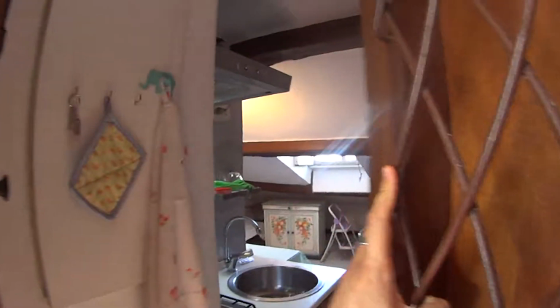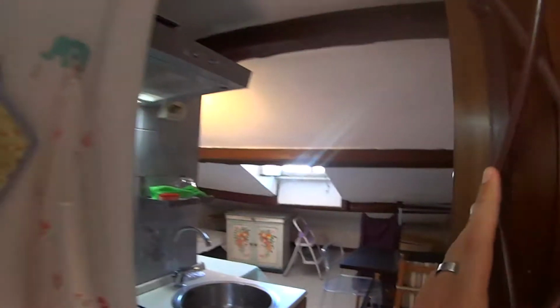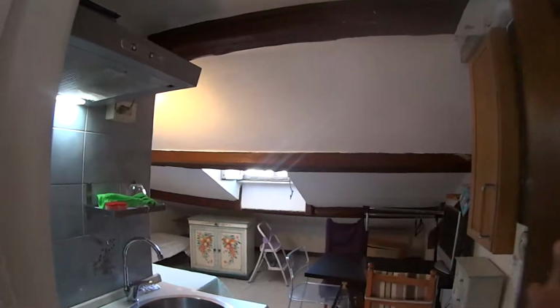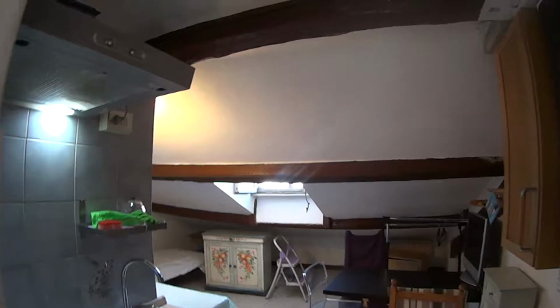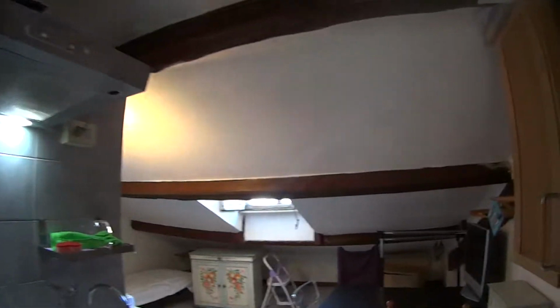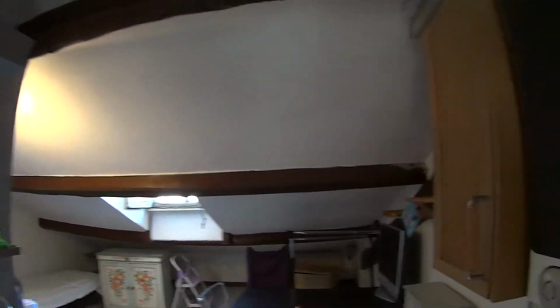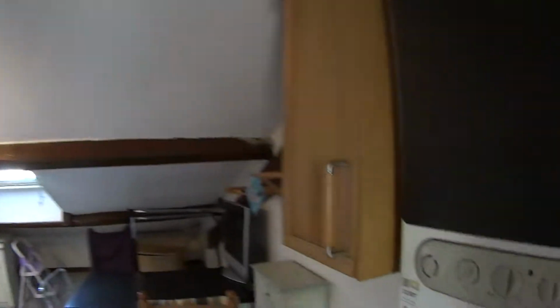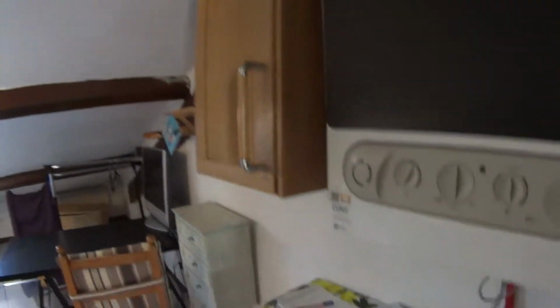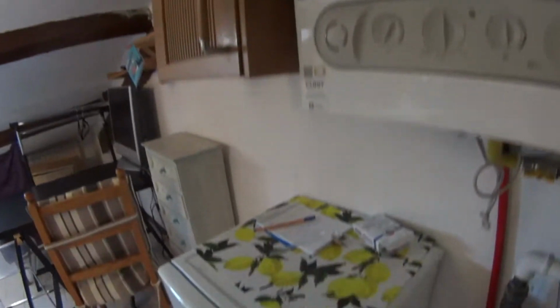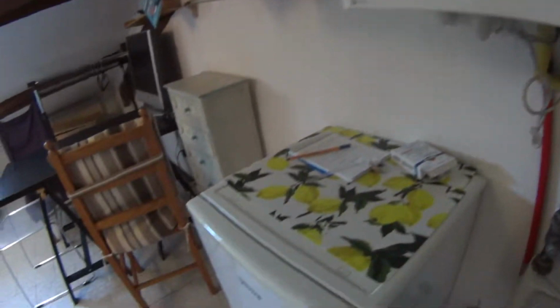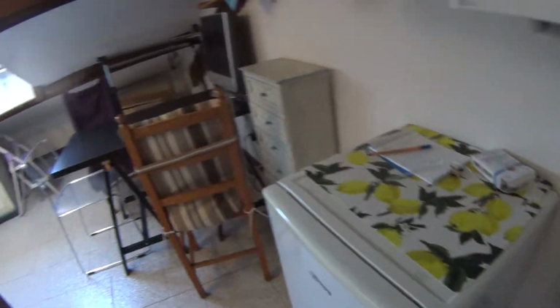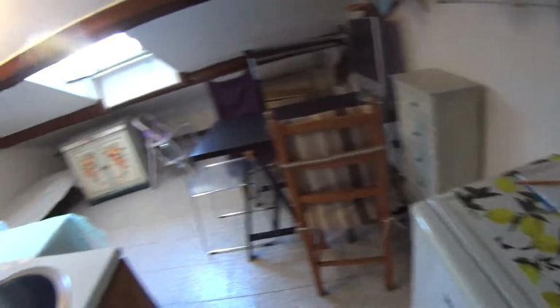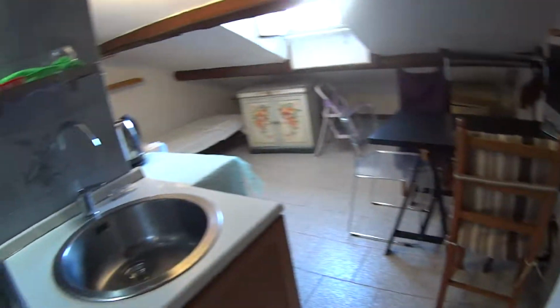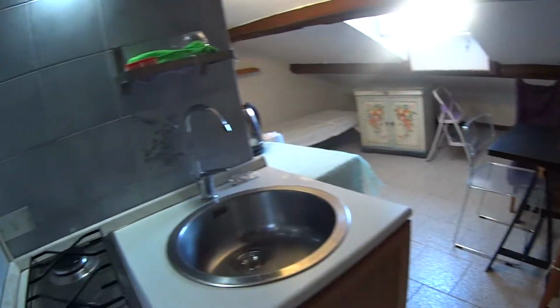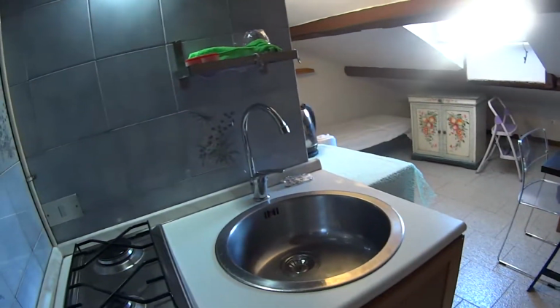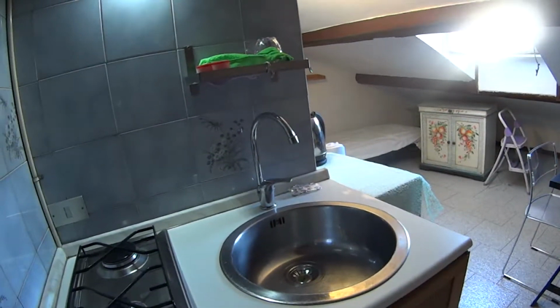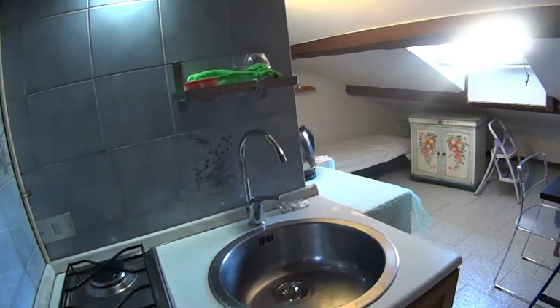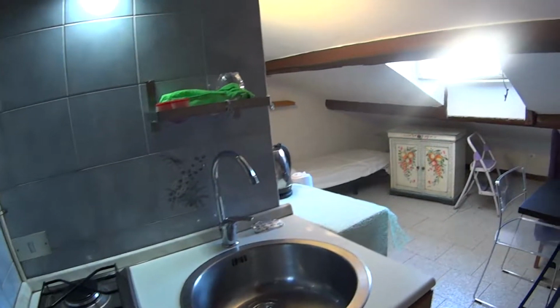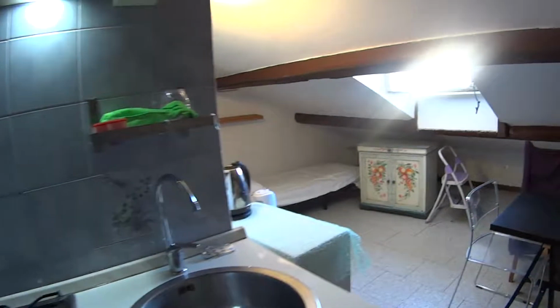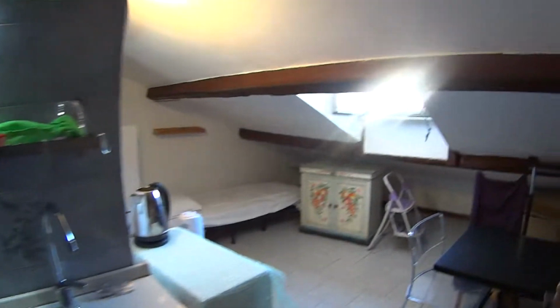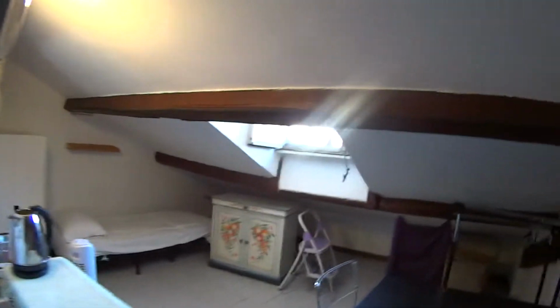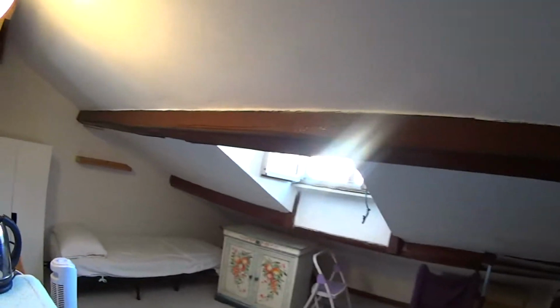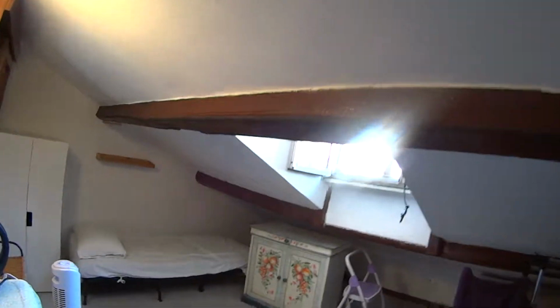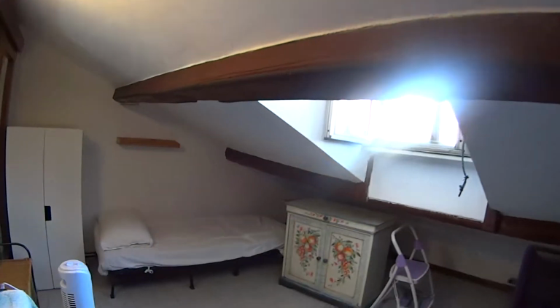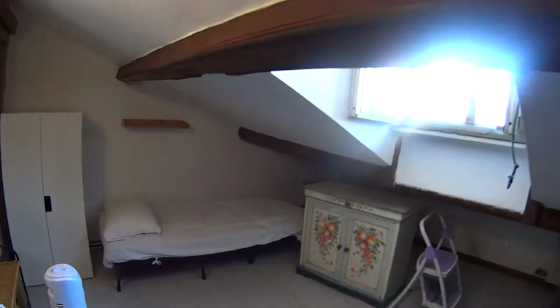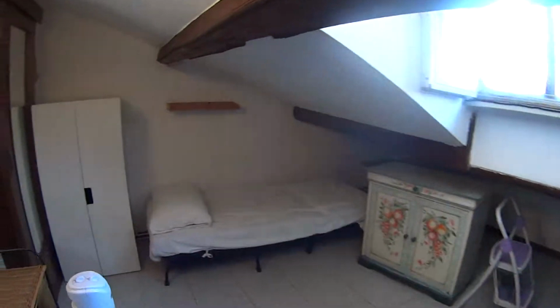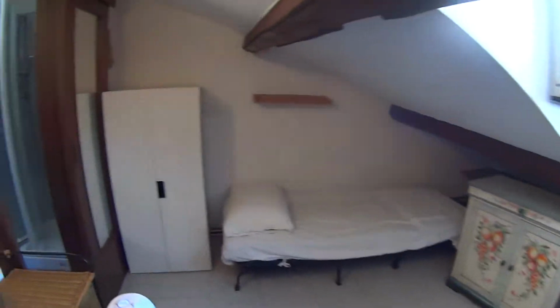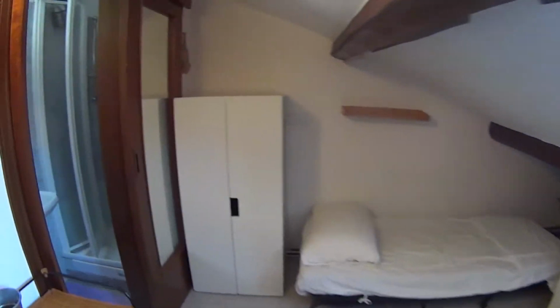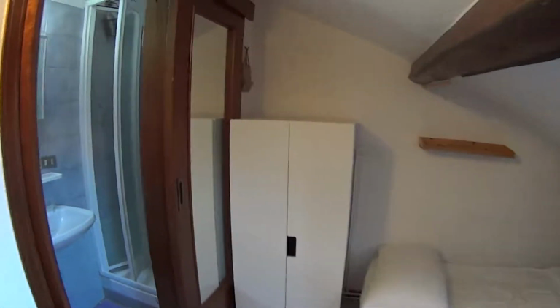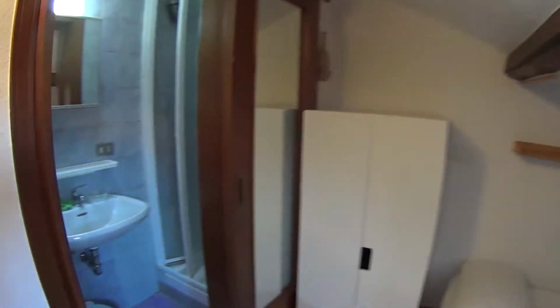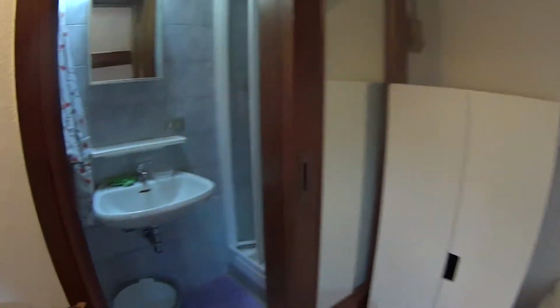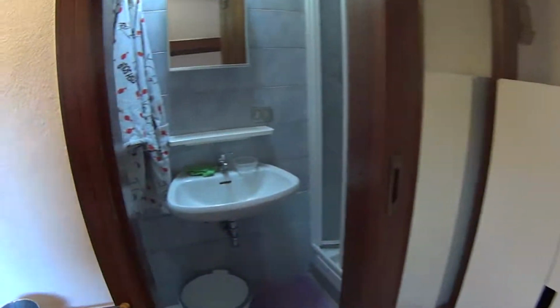This is the entrance to our listed apartment. As we walk in we find ourselves in the kitchen space. While proceeding we have the bedroom area, and turning to the left we have the bathroom.